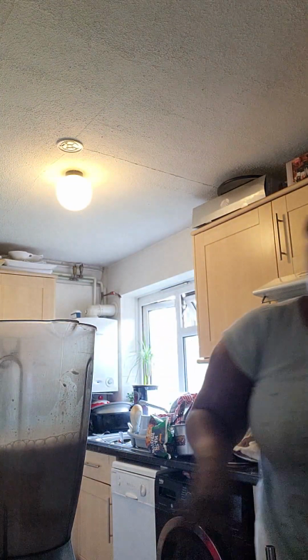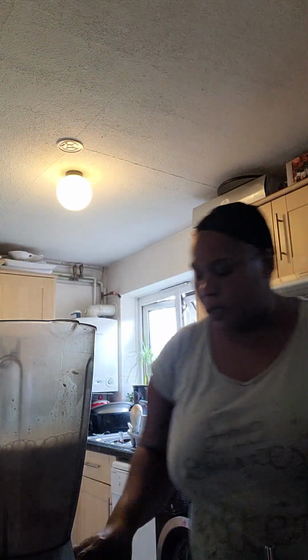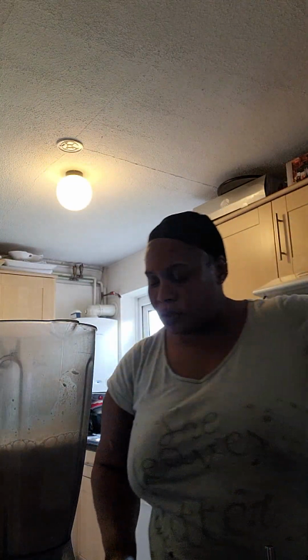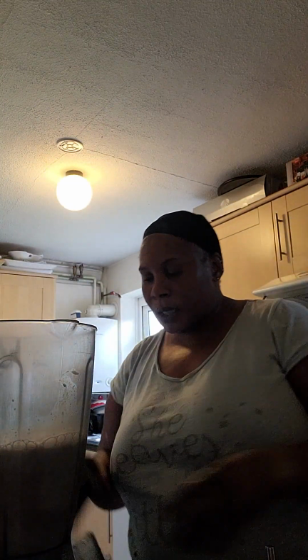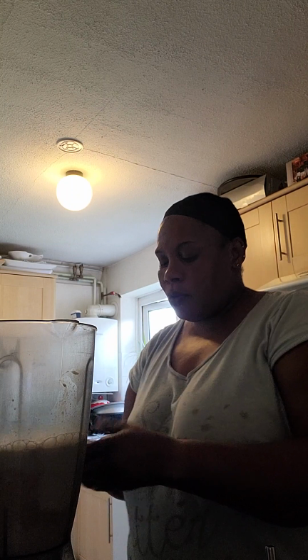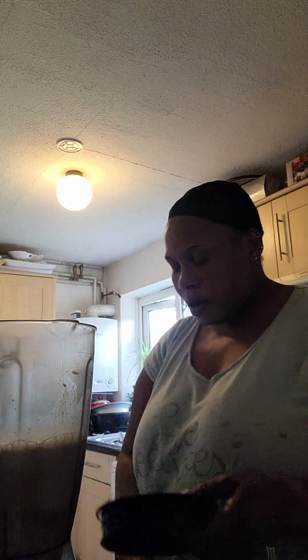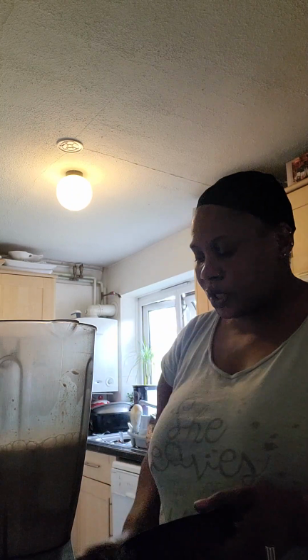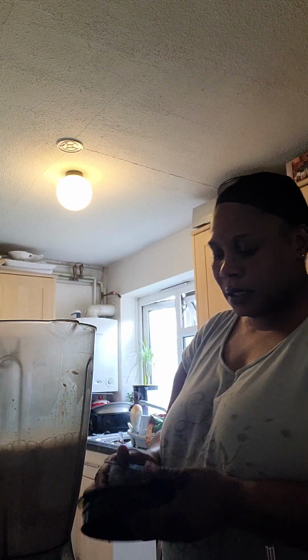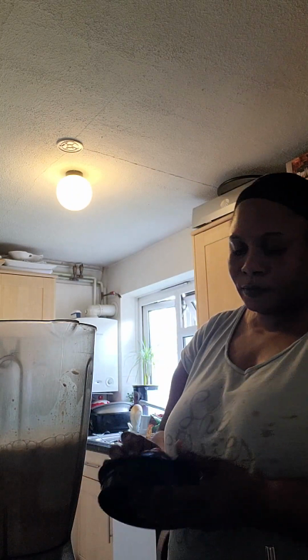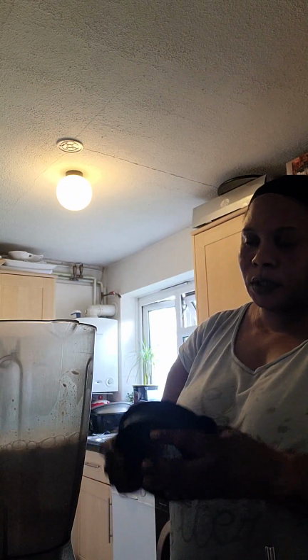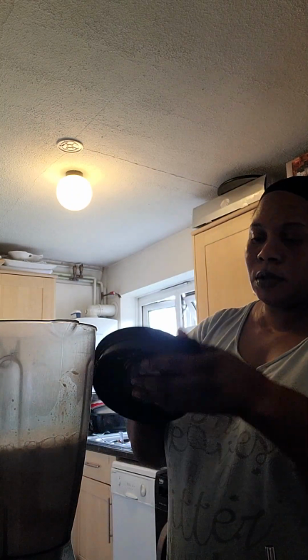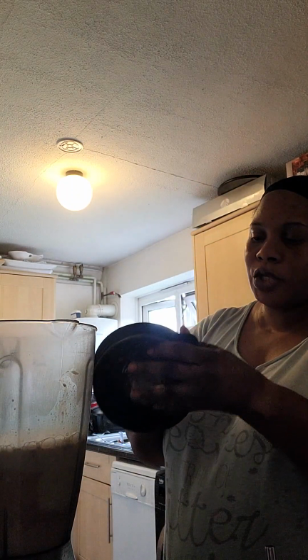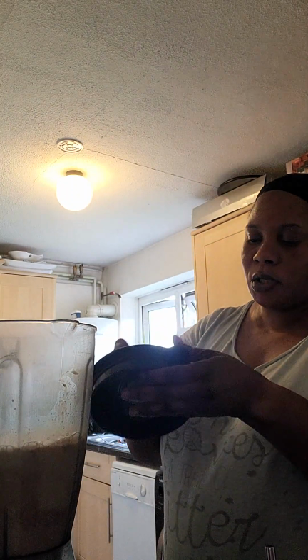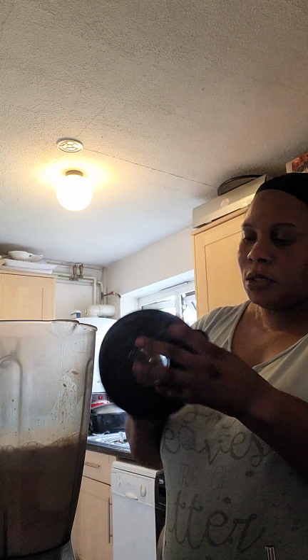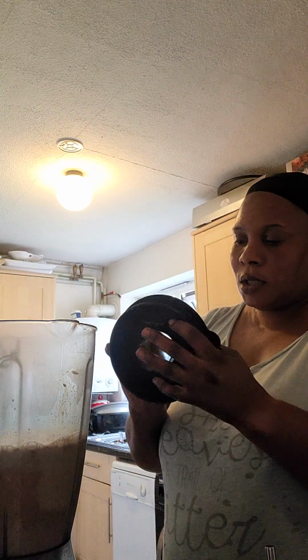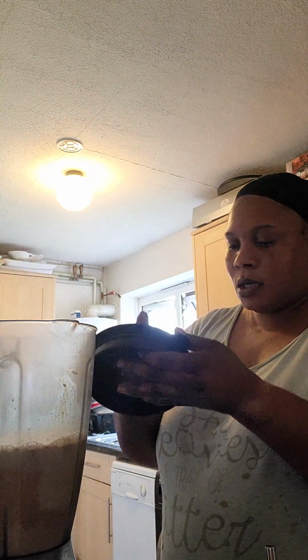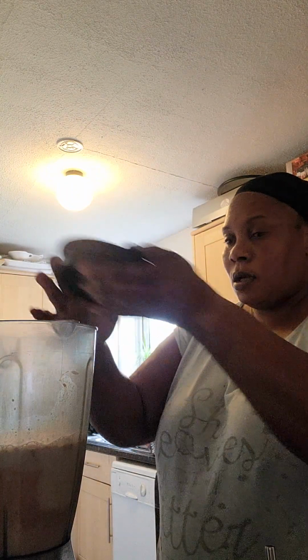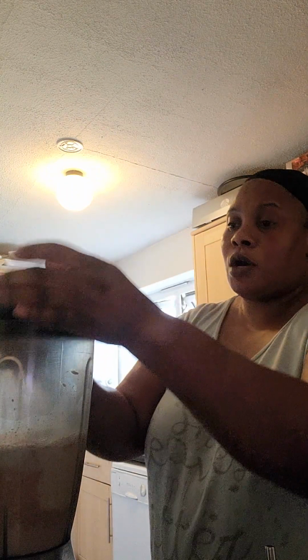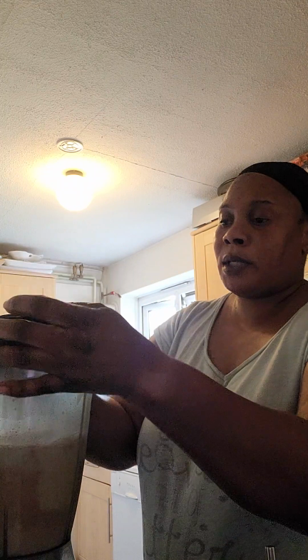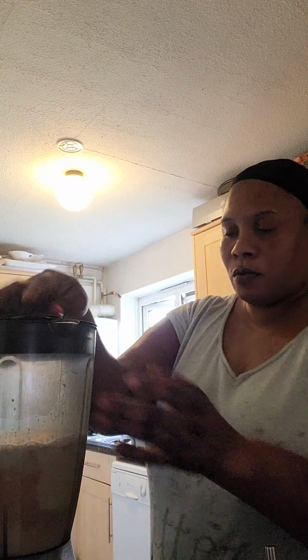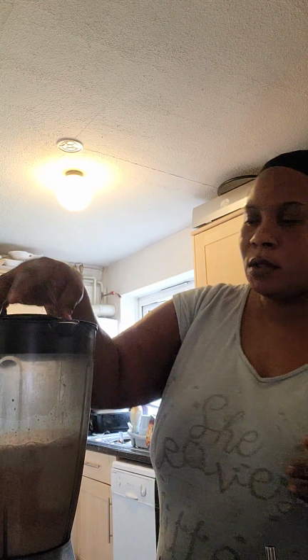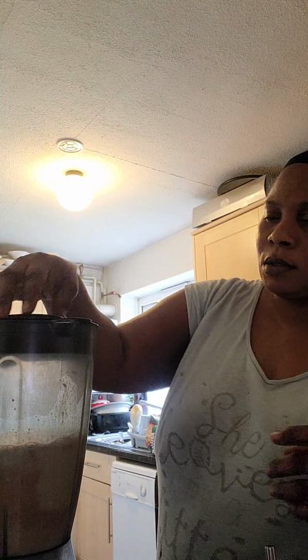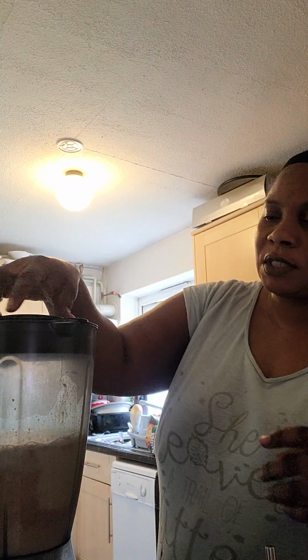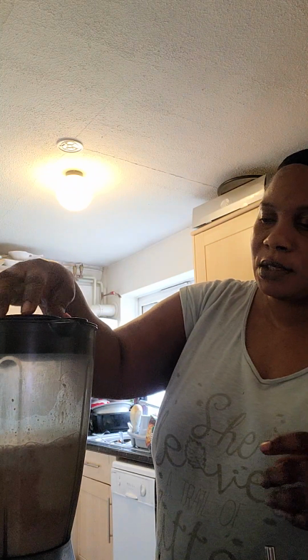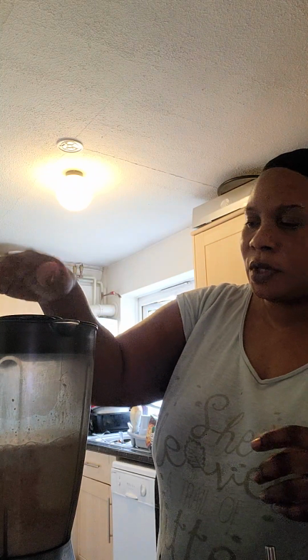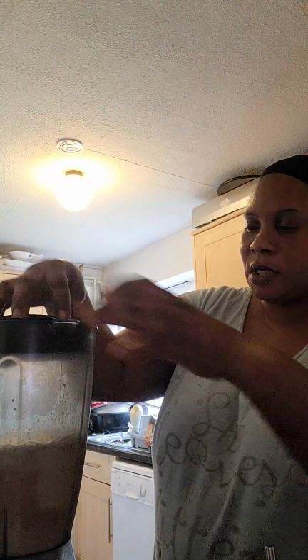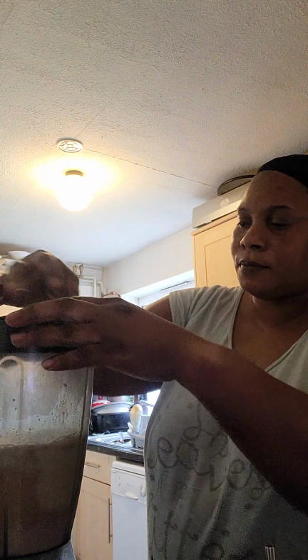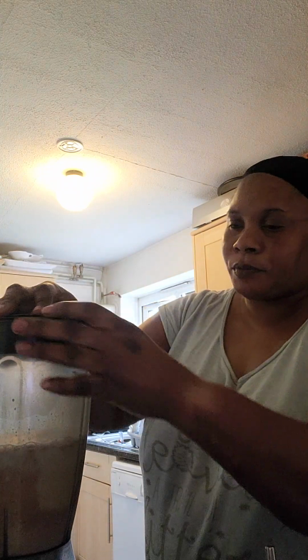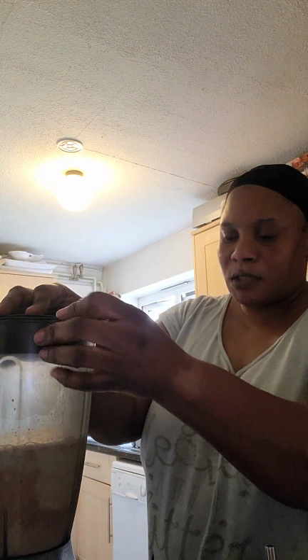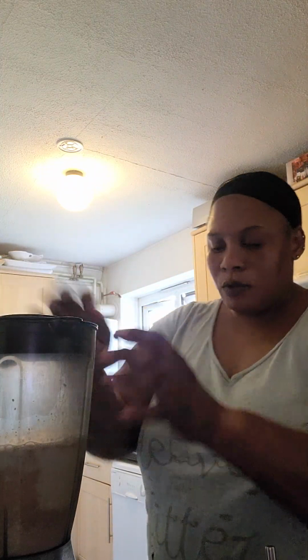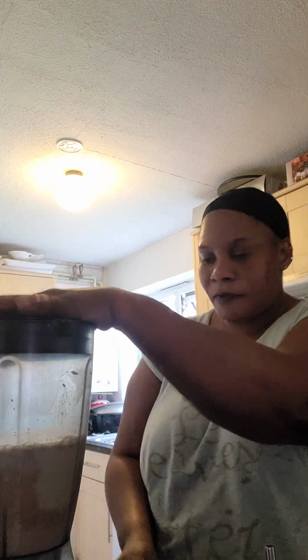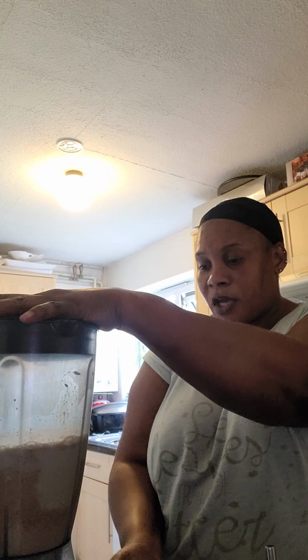Am I losing weight? Yeah, I was like 111 kg the other day, now I'm at 106, so I've lost 5 kg.